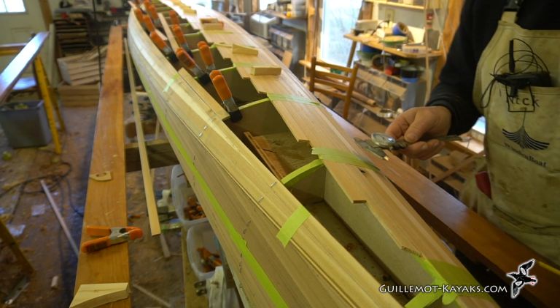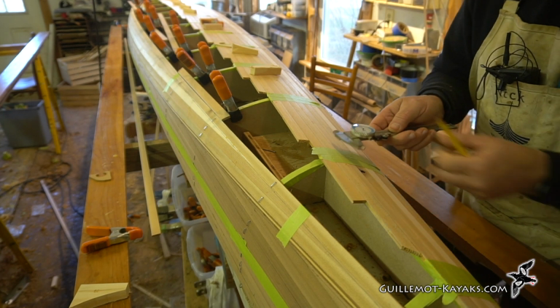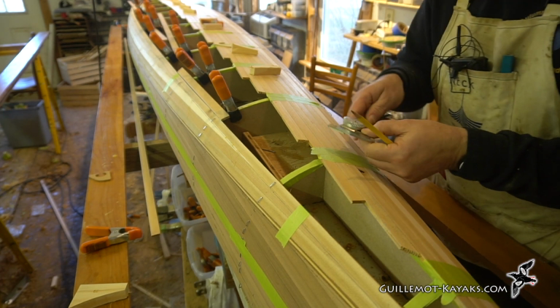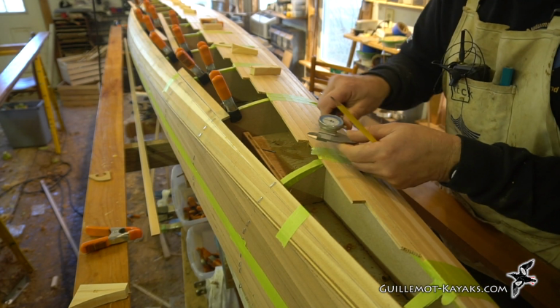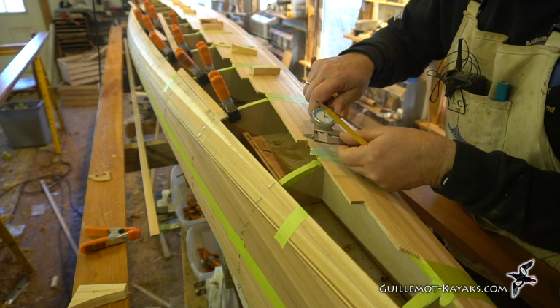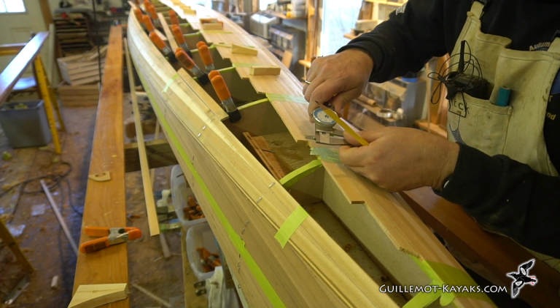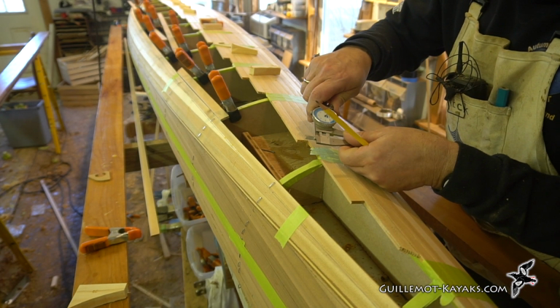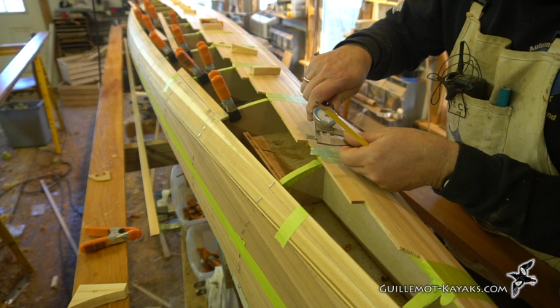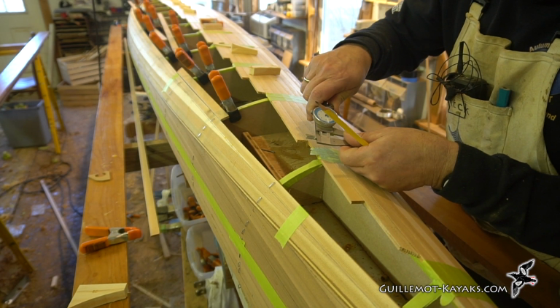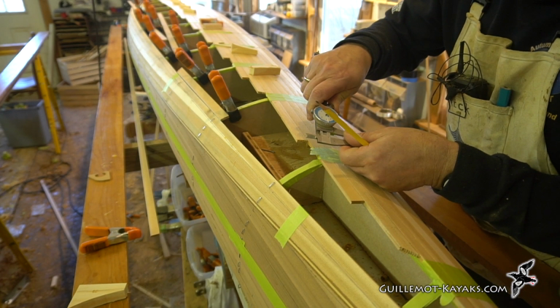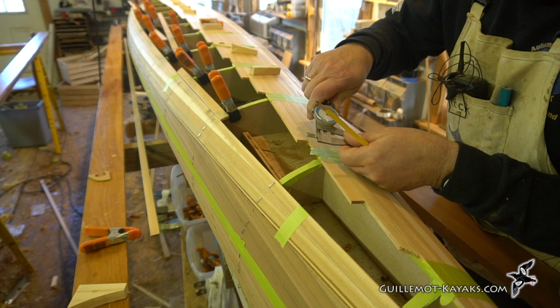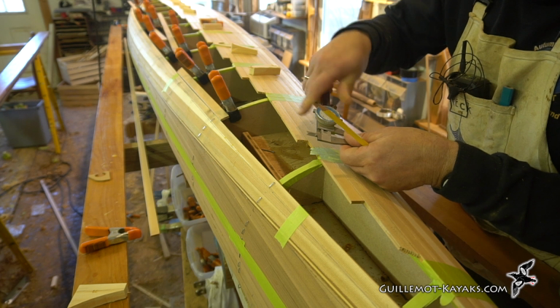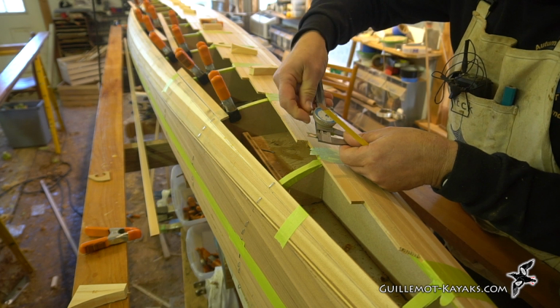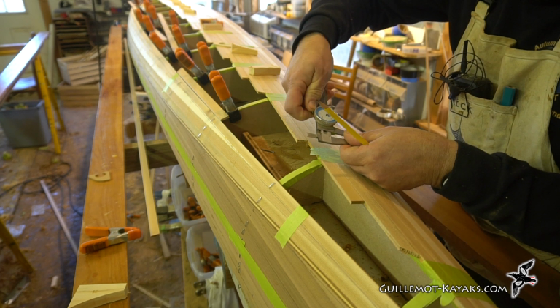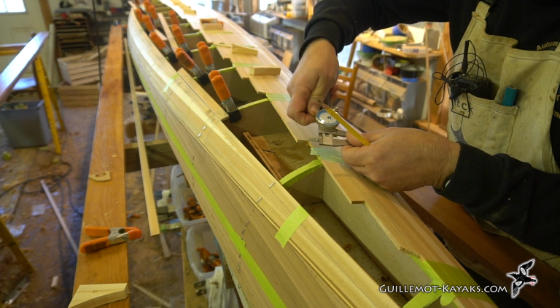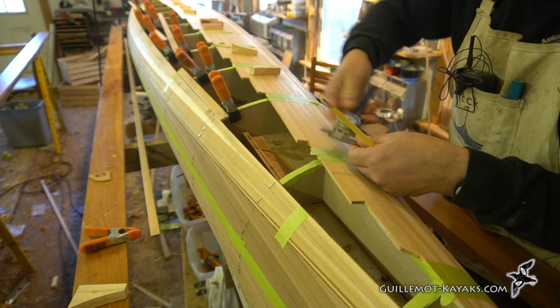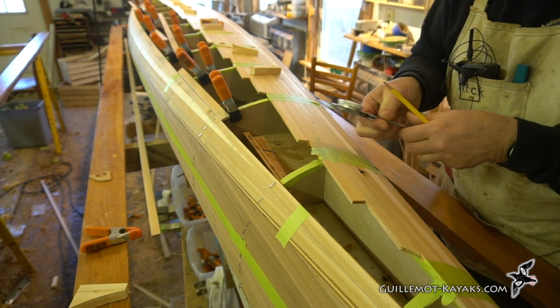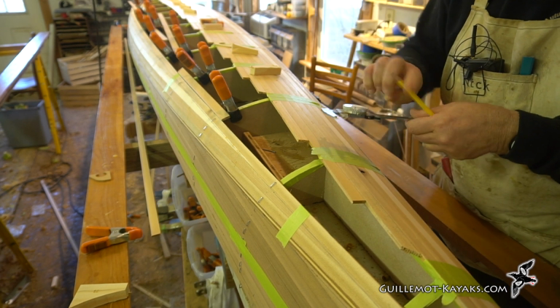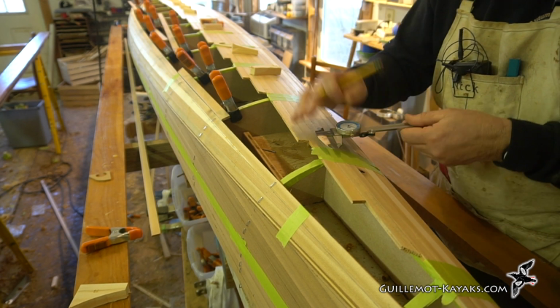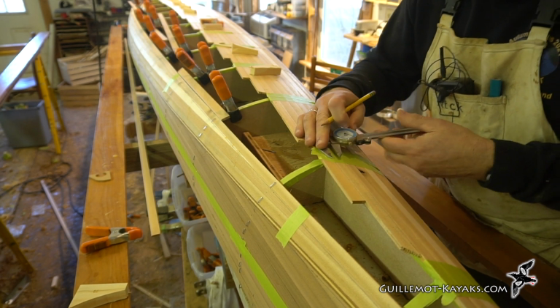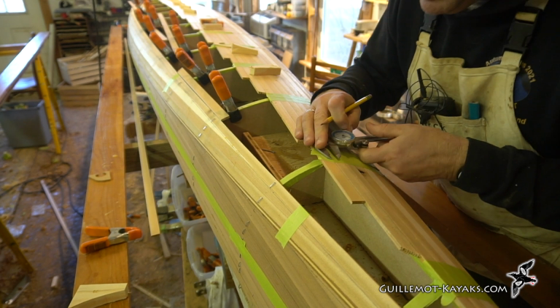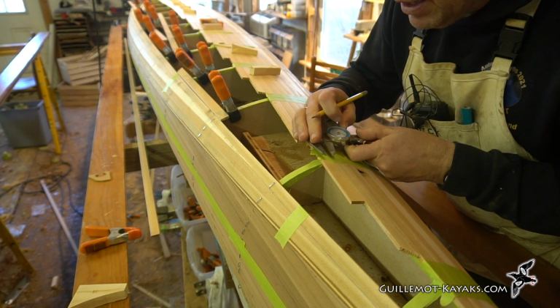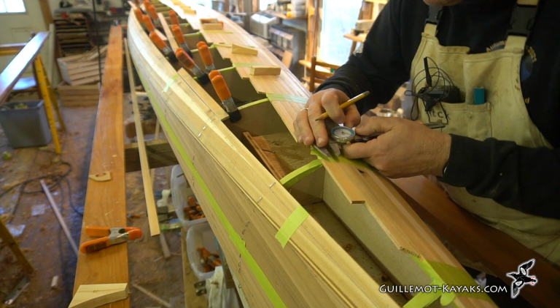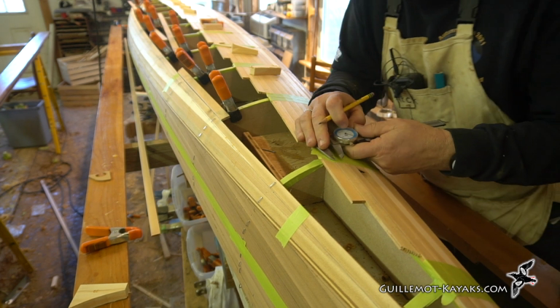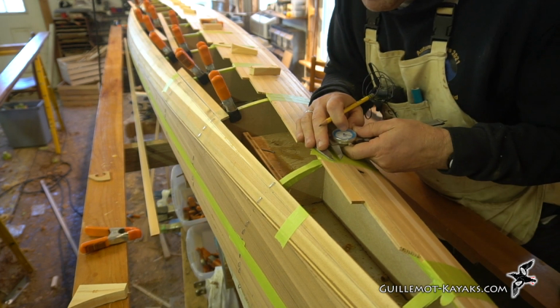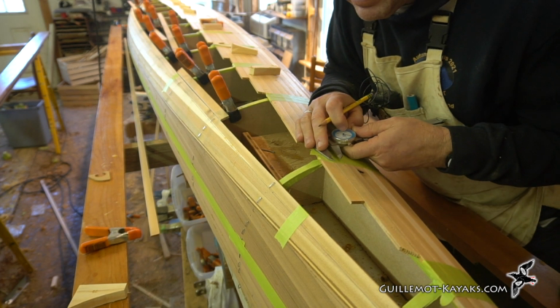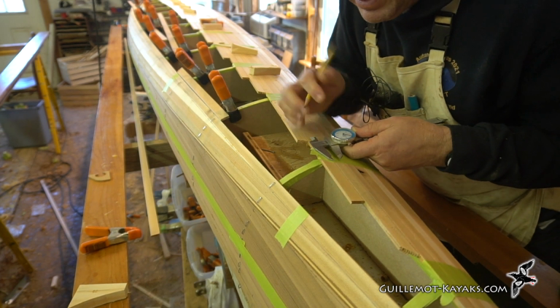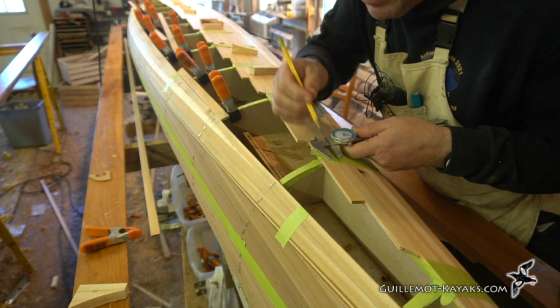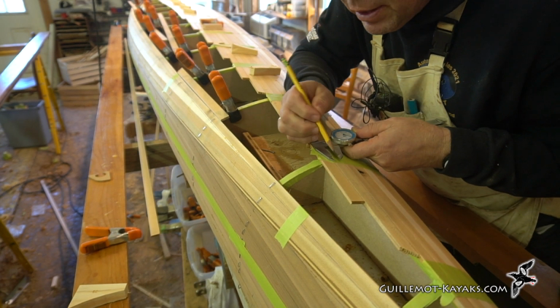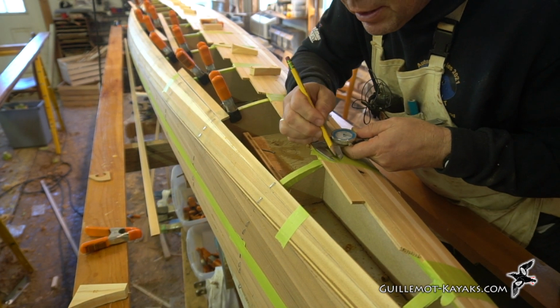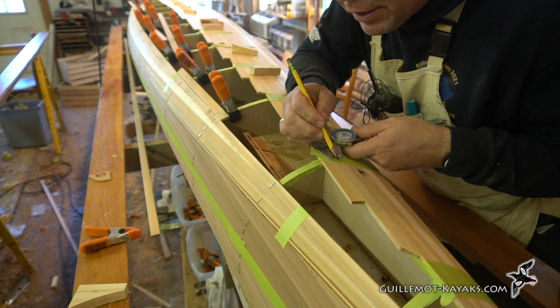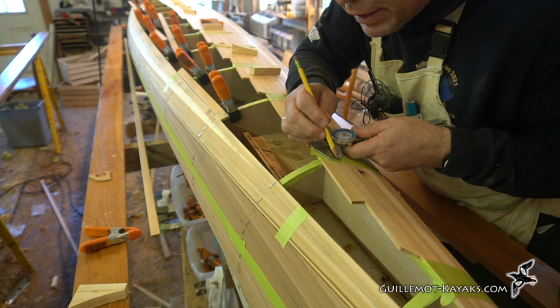Now I'm setting this to a 3-1/8 inch offset, locking that in place, and I'll measure horizontally out 3/8 of an inch.